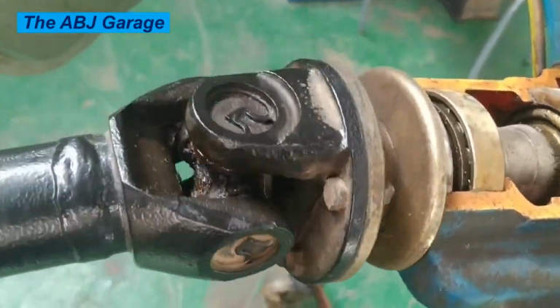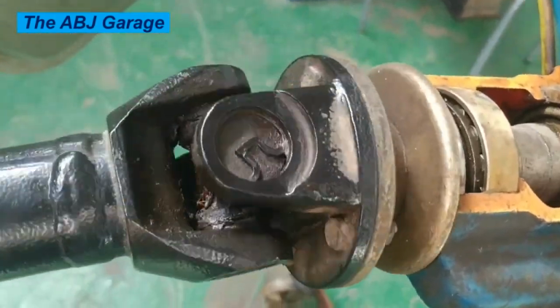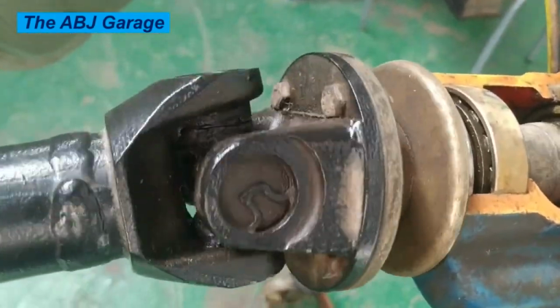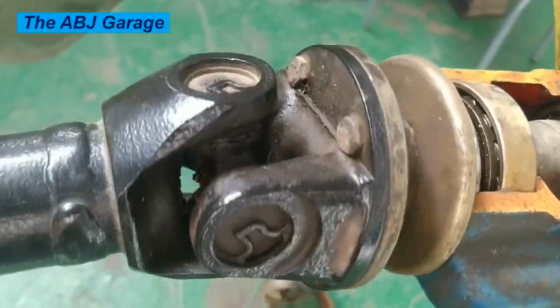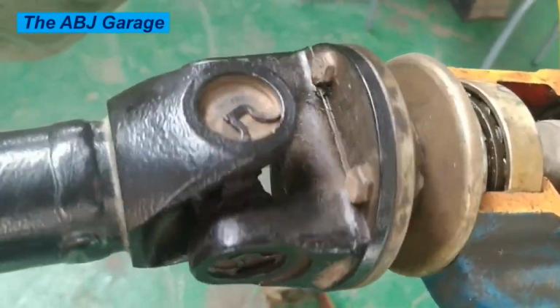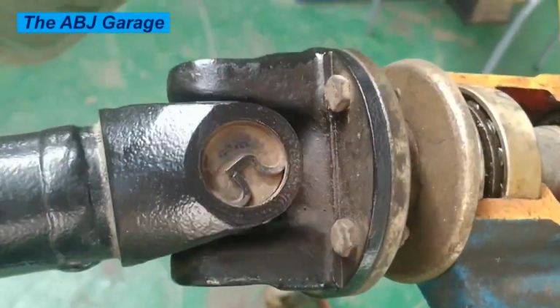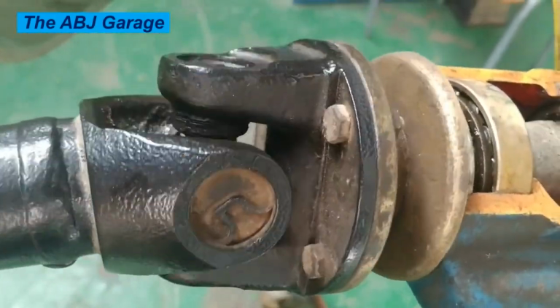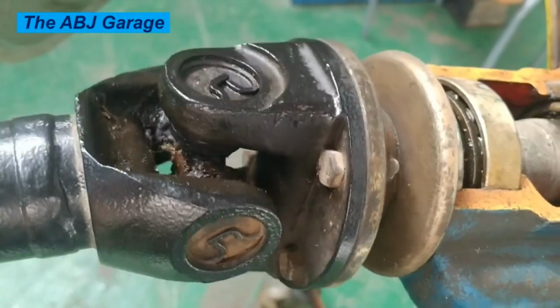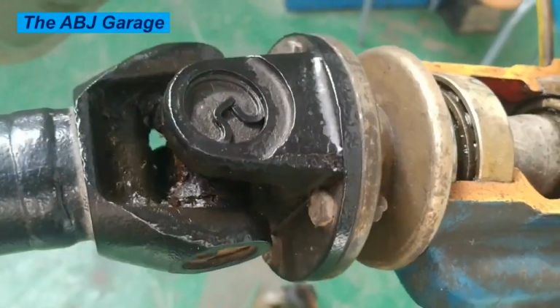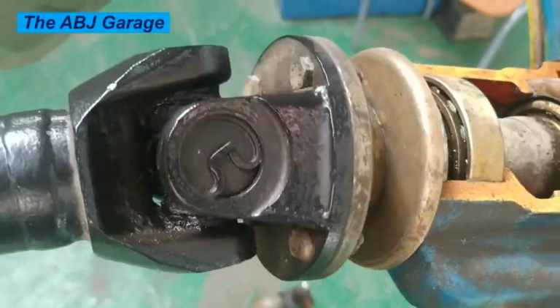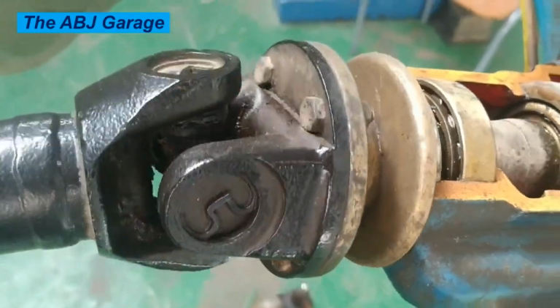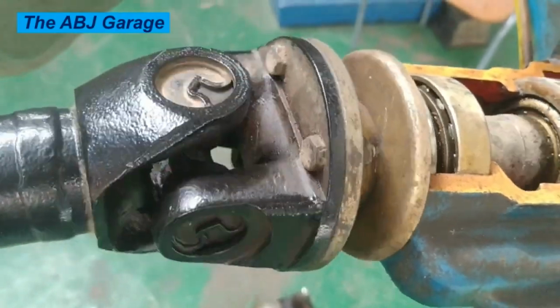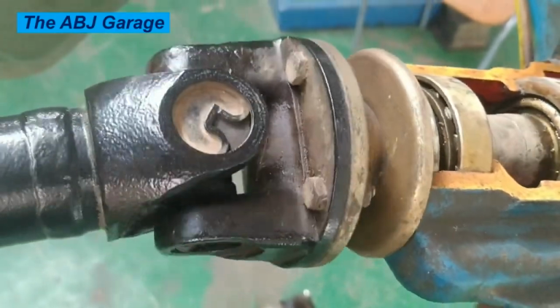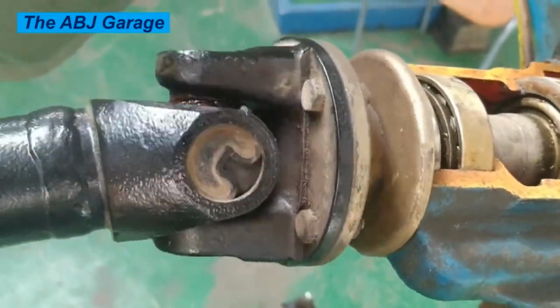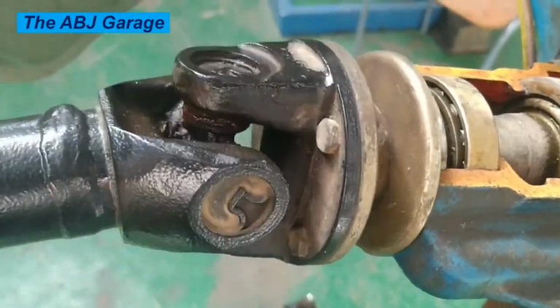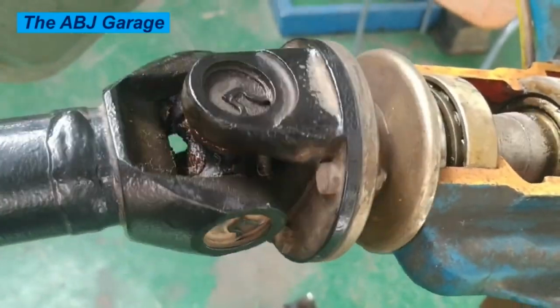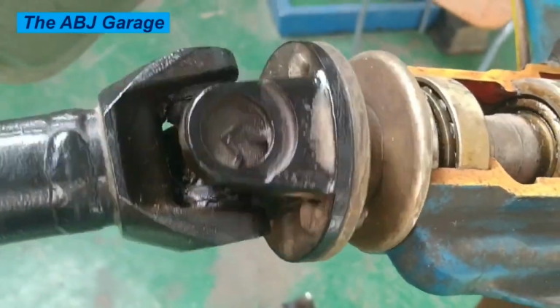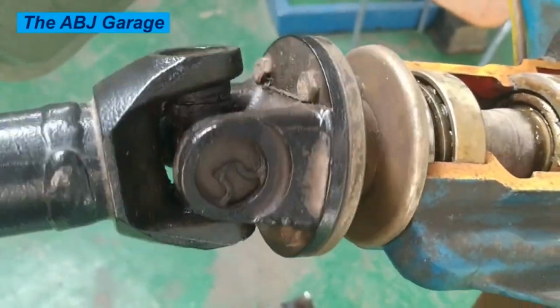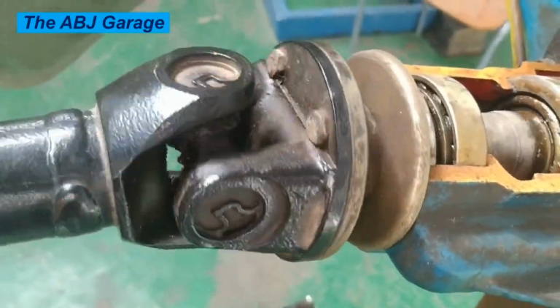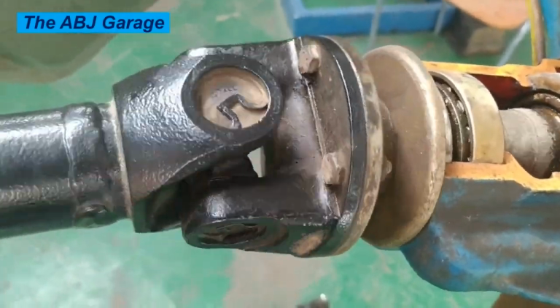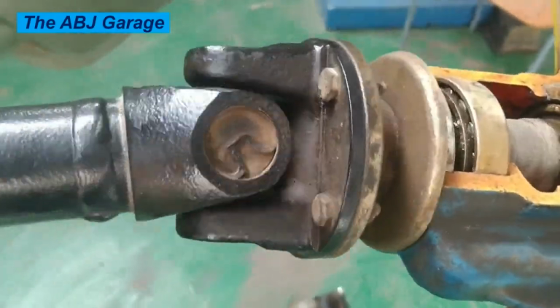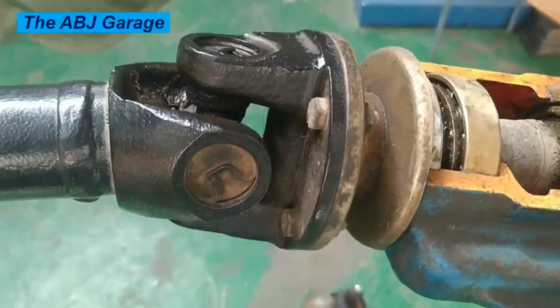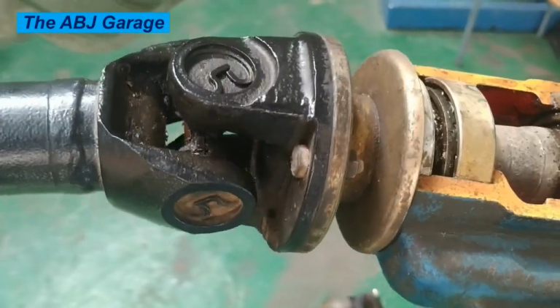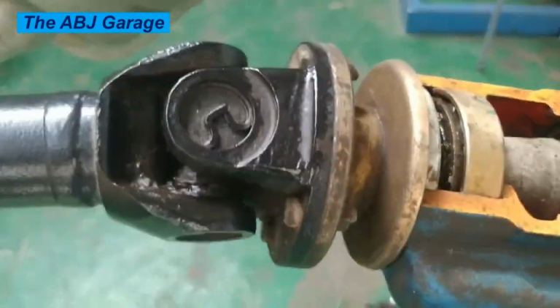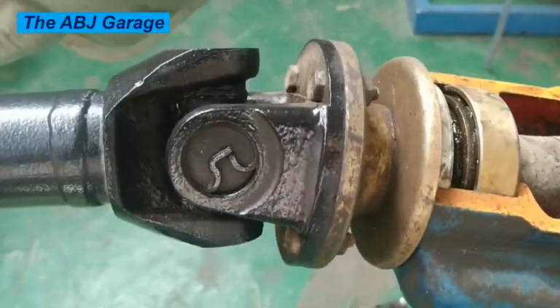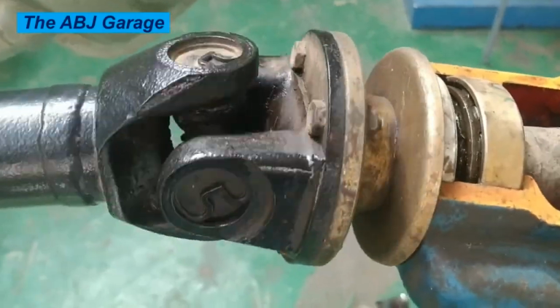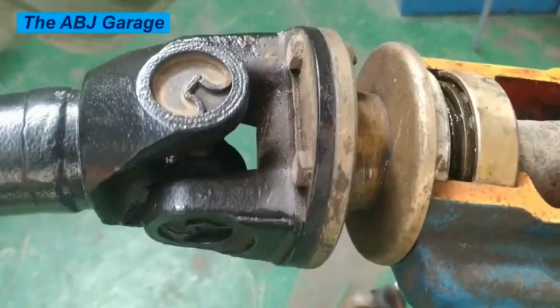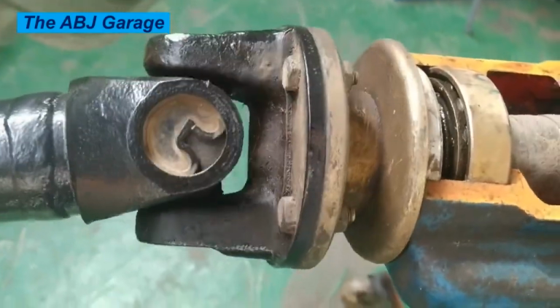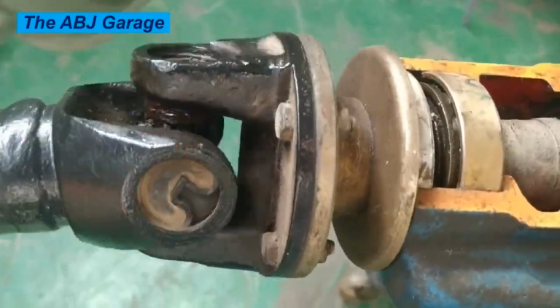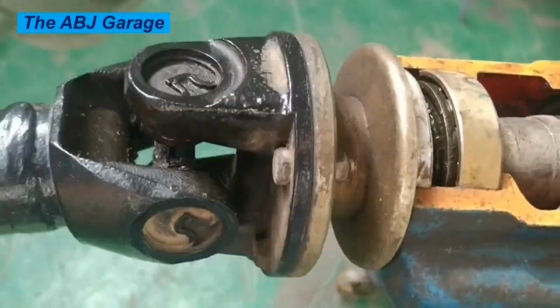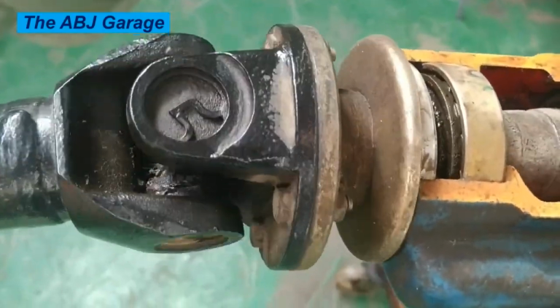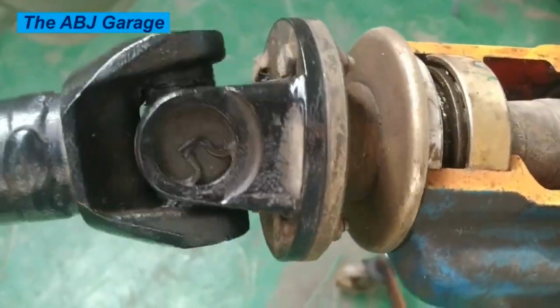Four: proper alignment. Ensure that the drive shaft is properly aligned with the transmission and differential to prevent excessive angles that can cause stress on the universal joints.